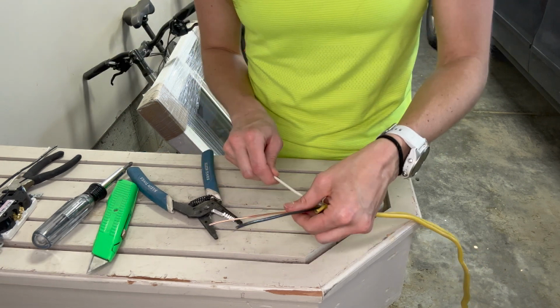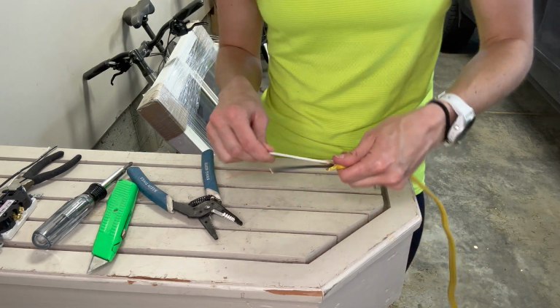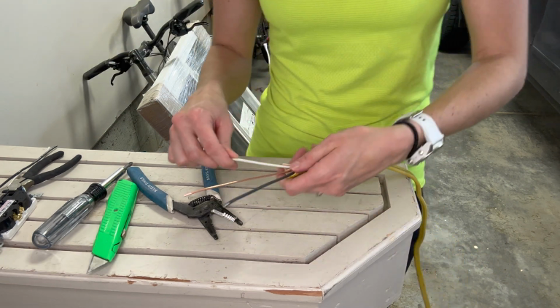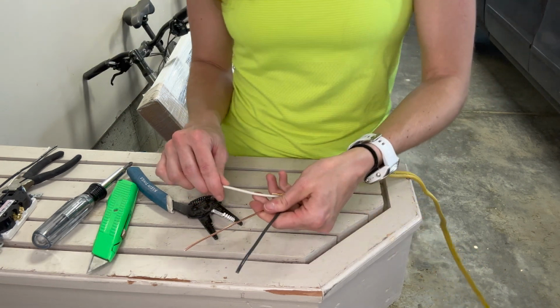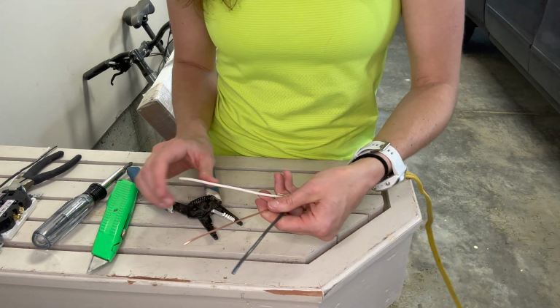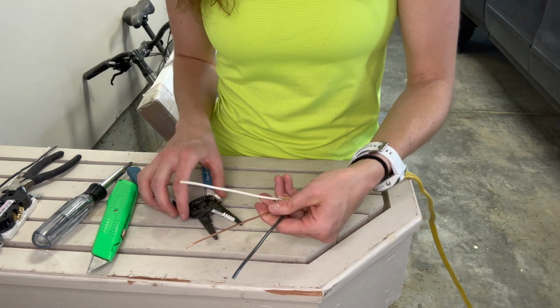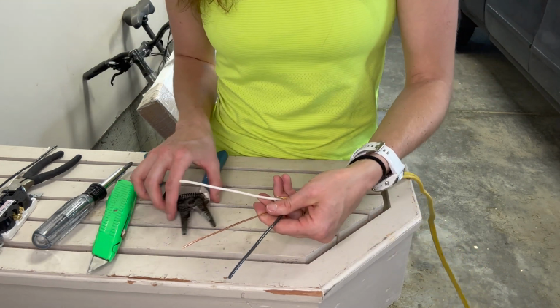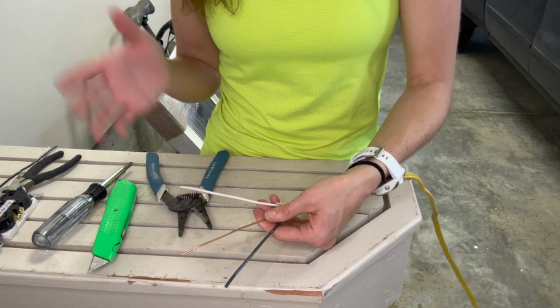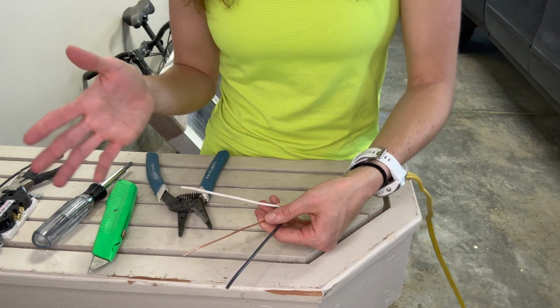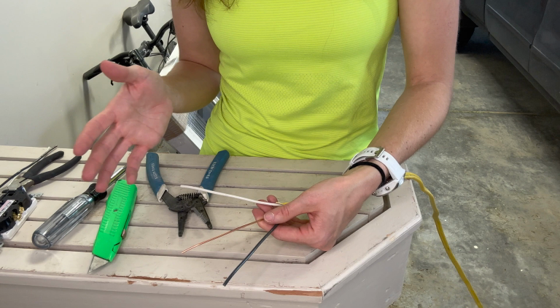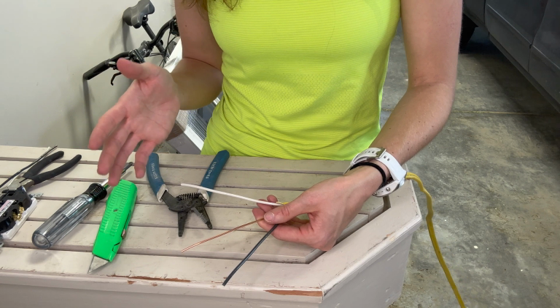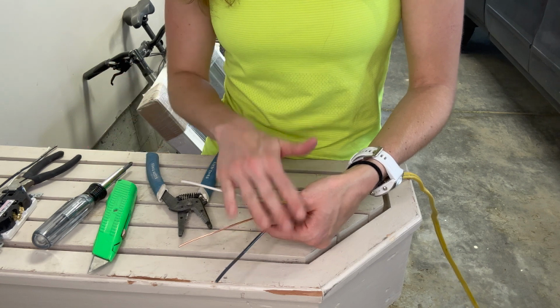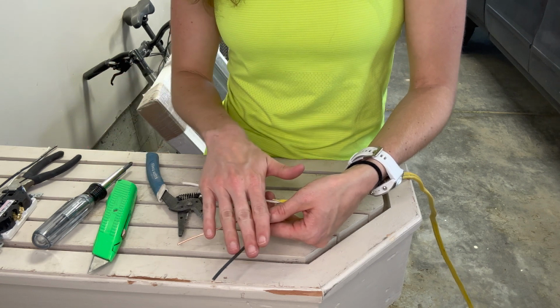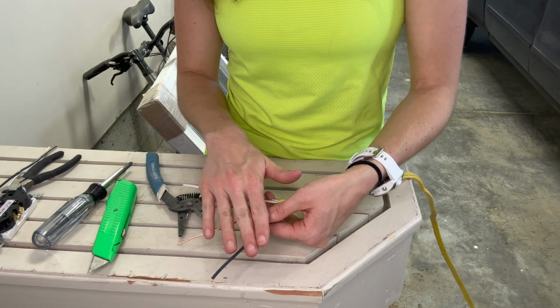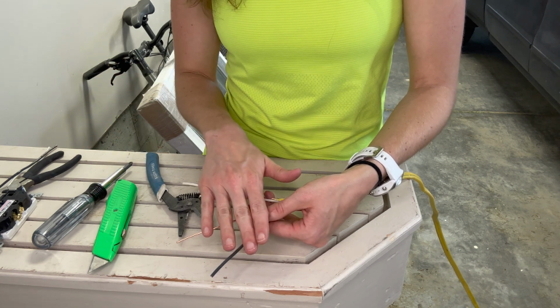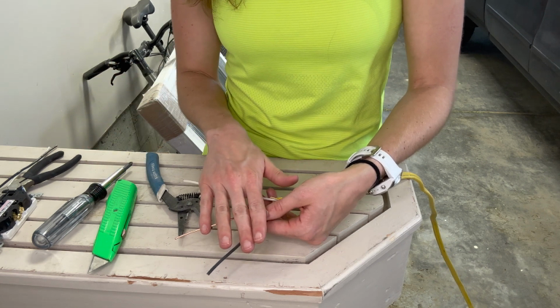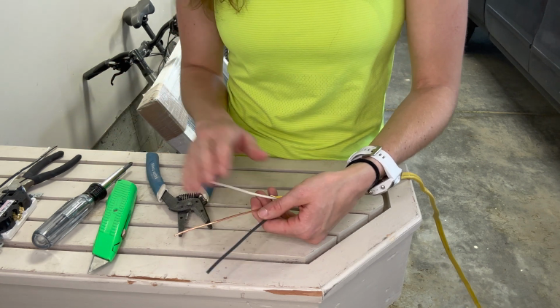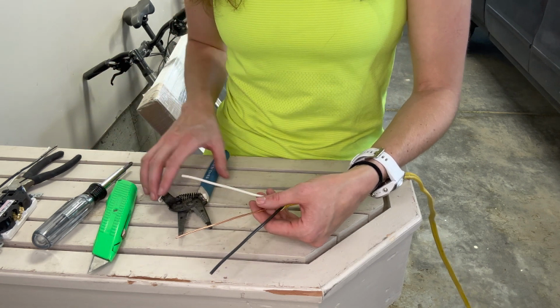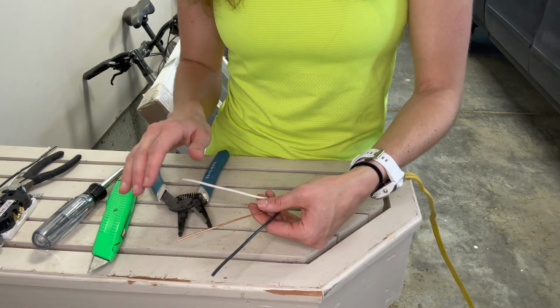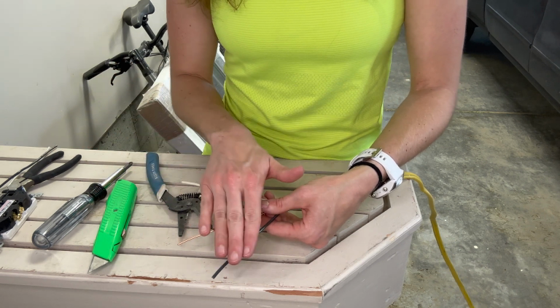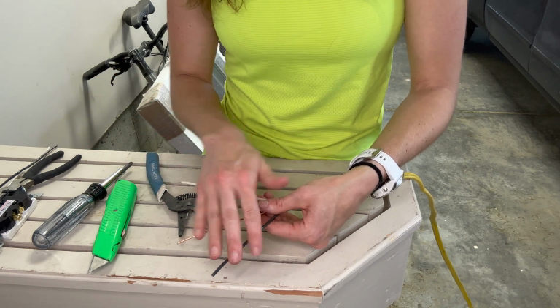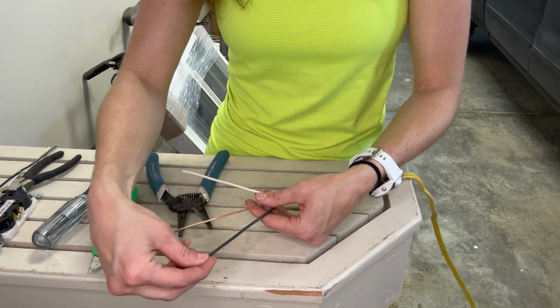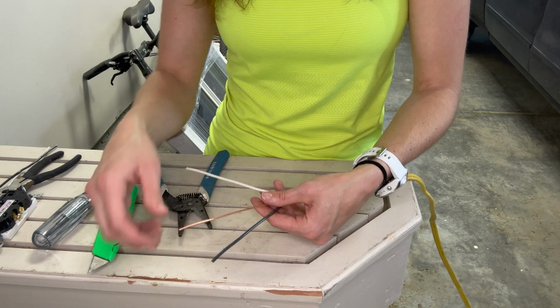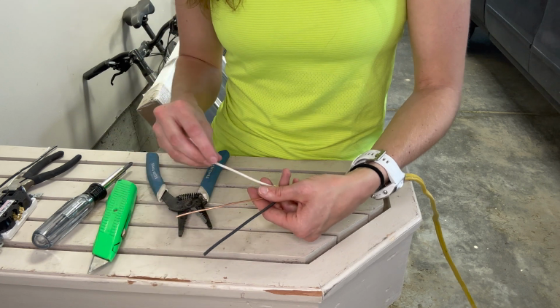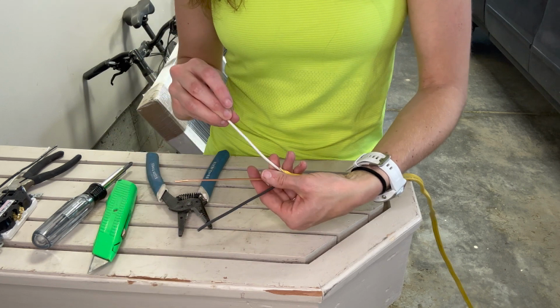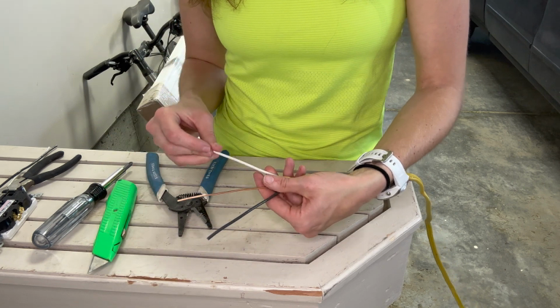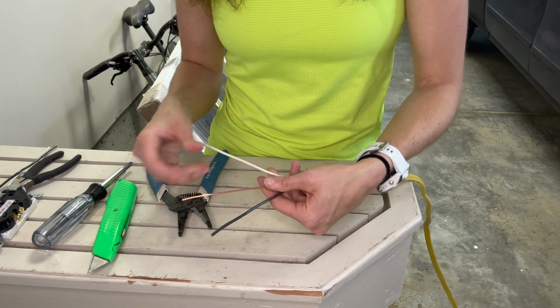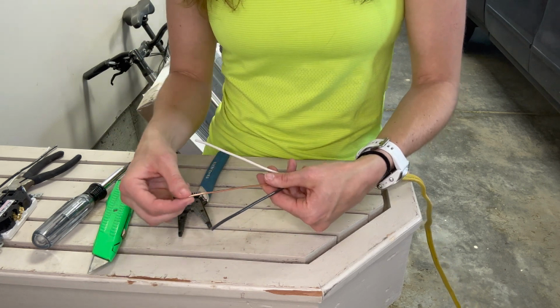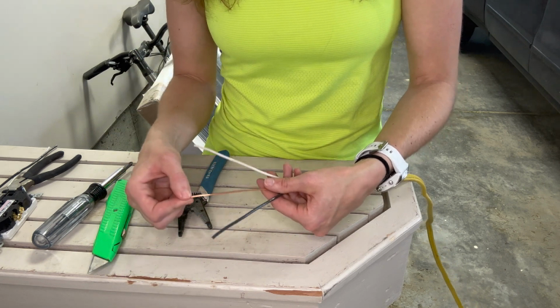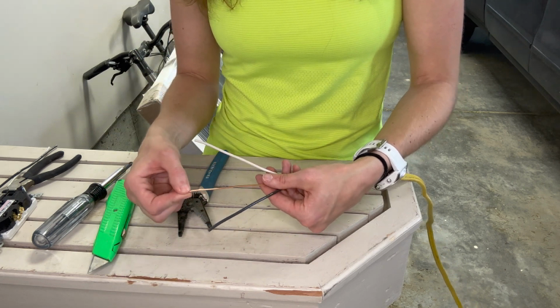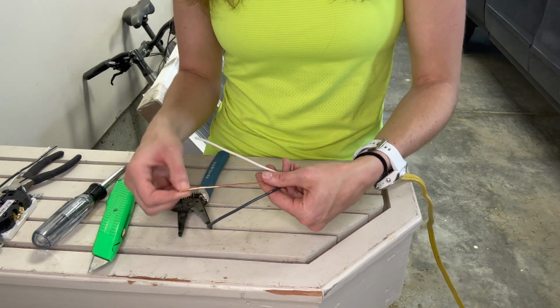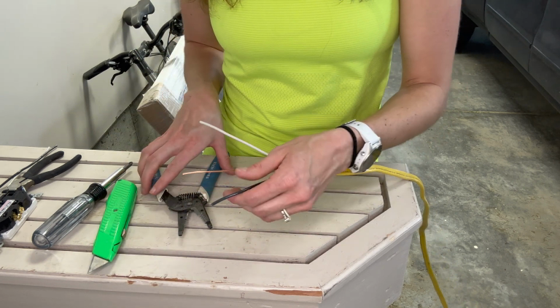Now if you're working just on a standard outlet — if you're working with something fancier, you may have more wires than this — but for a standard outlet, you're going to have a black wire, which is your hot. You're going to have a white wire, which is your neutral. And you're going to have a copper wire, which is your ground.